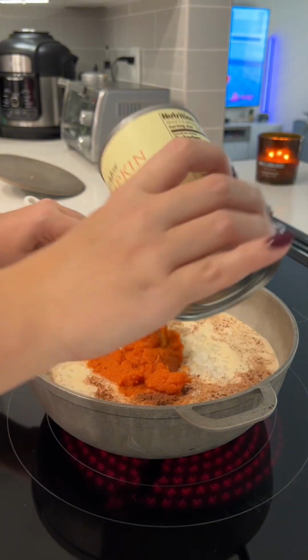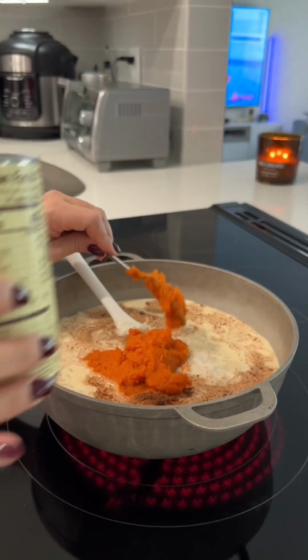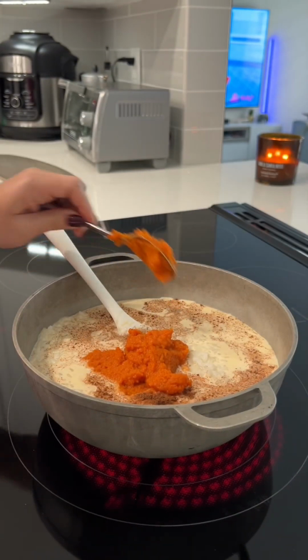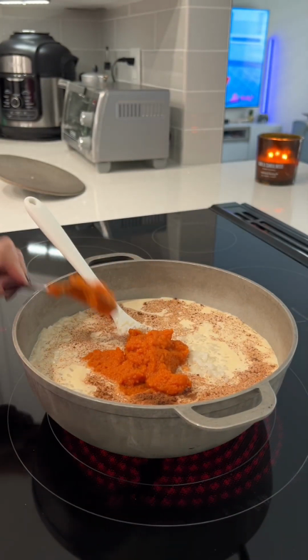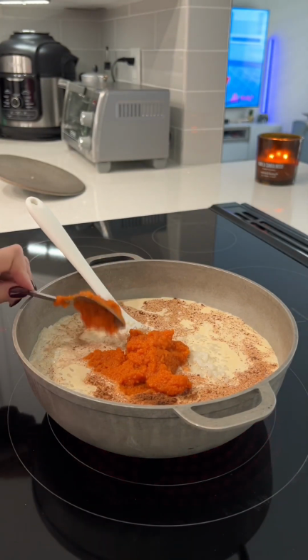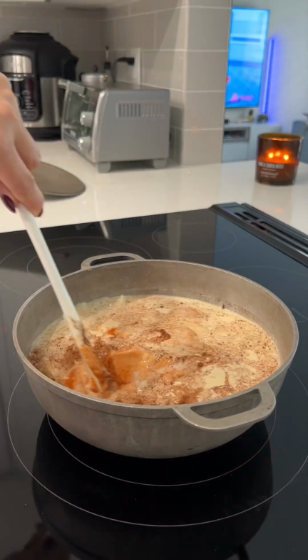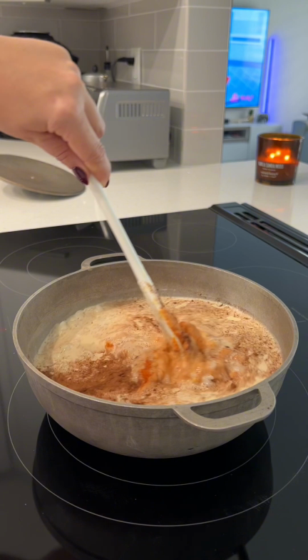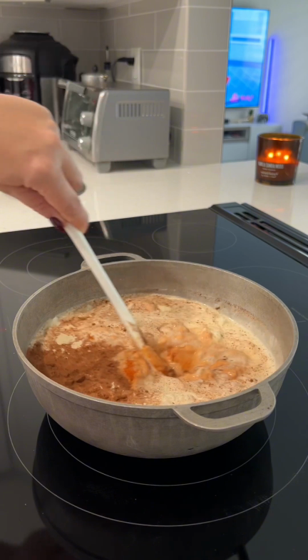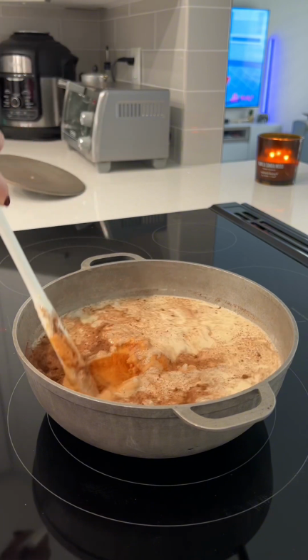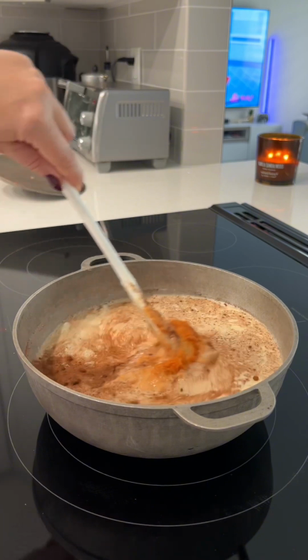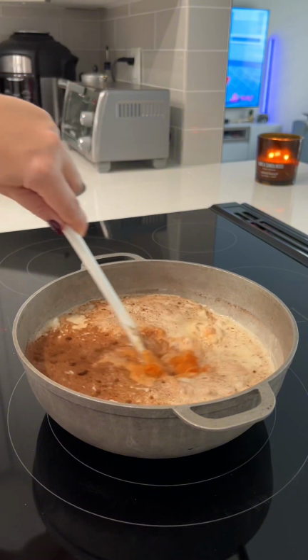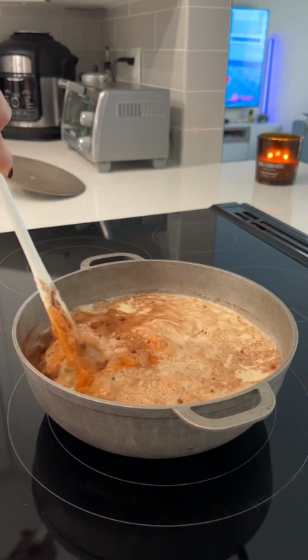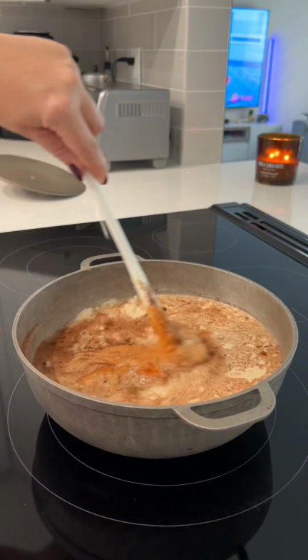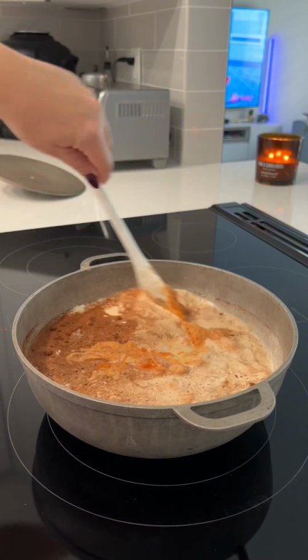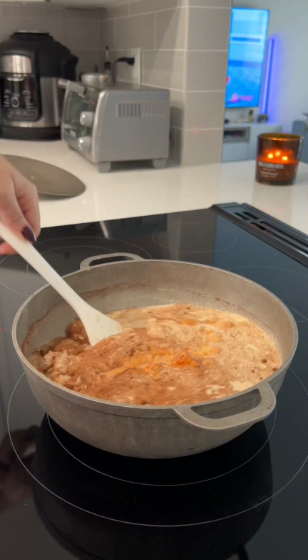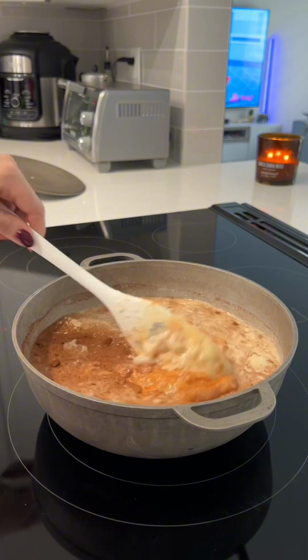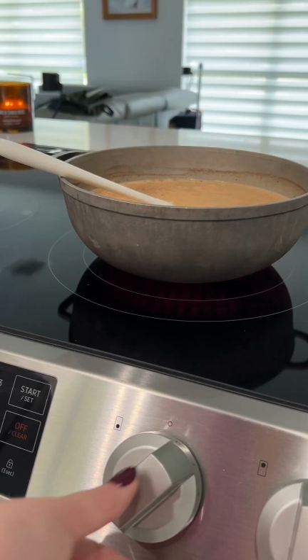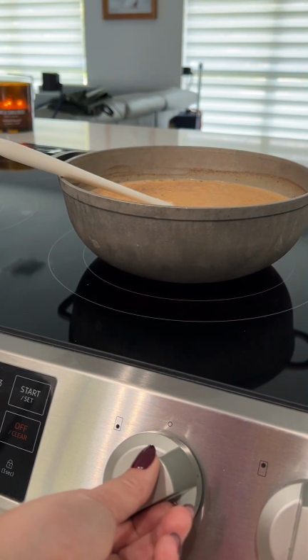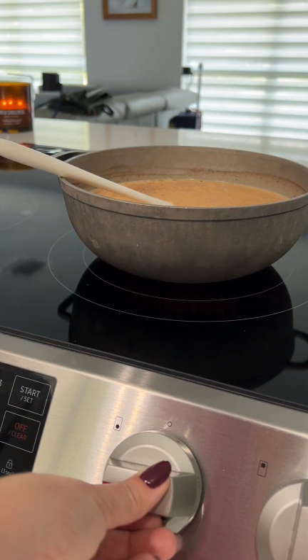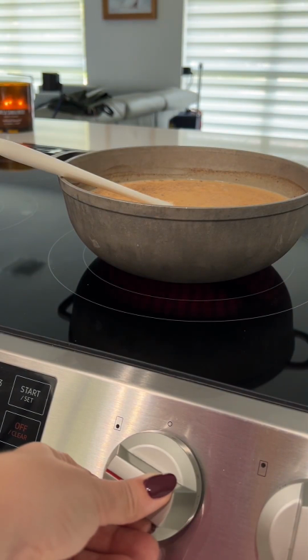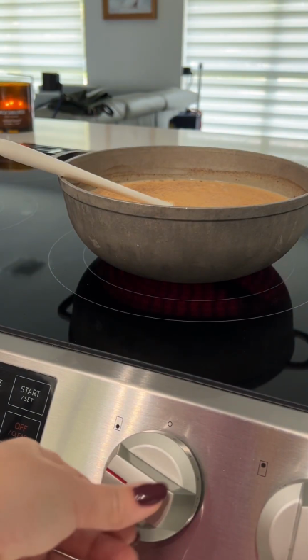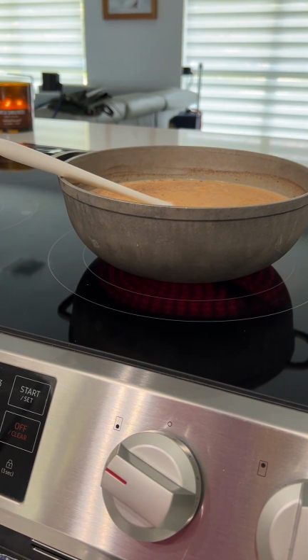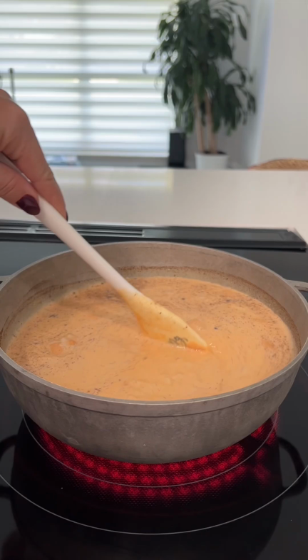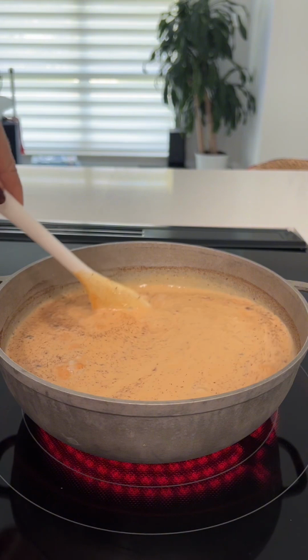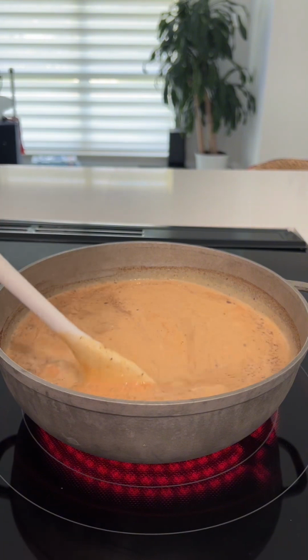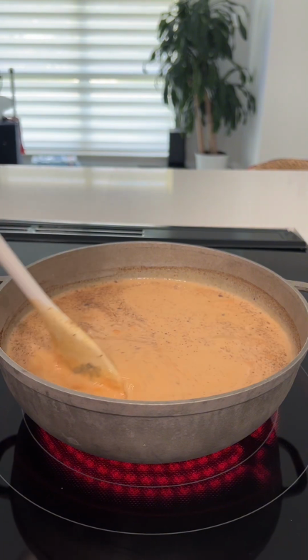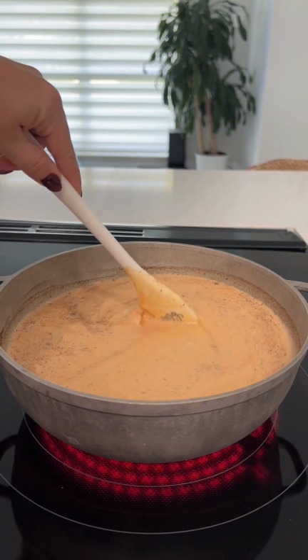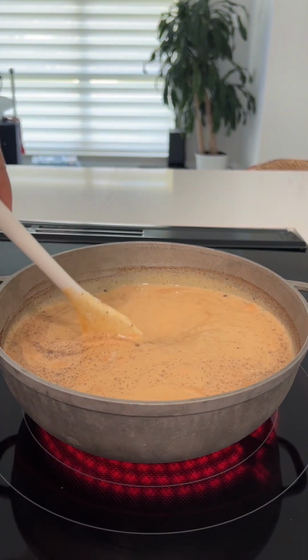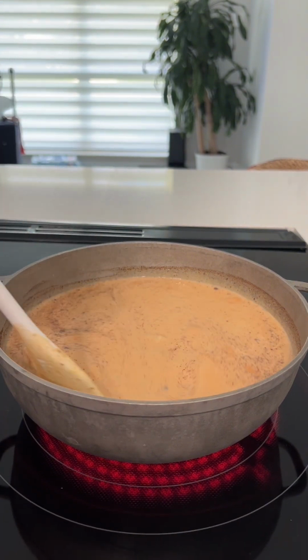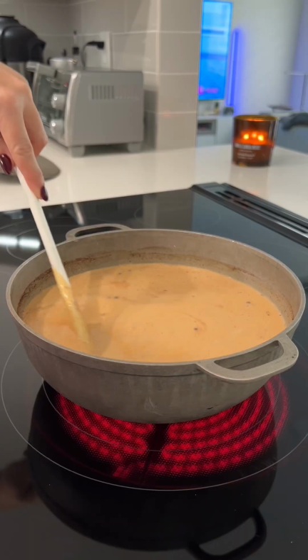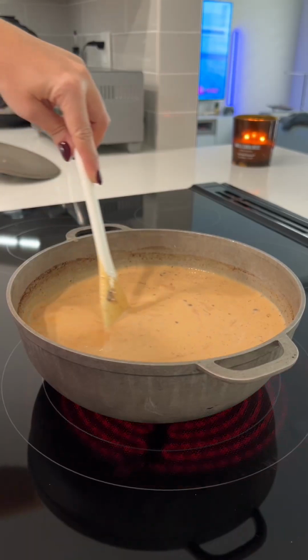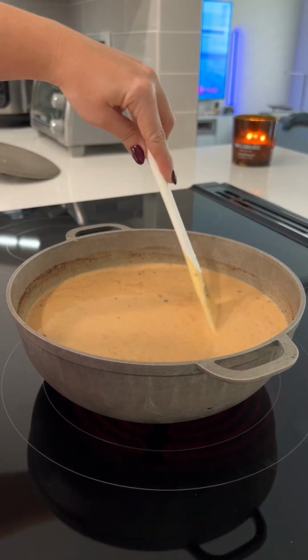Next, I took a 15-ounce can of pumpkin puree — this is just pure pumpkin, nothing added to it — and all I did was add three quarters of the can in. If you want to add more or add the rest of the can, go ahead. I thought it was too much, so I went with three quarters of the can.